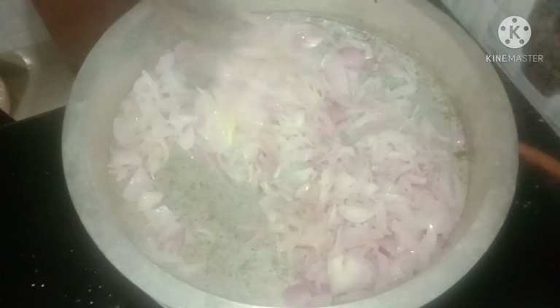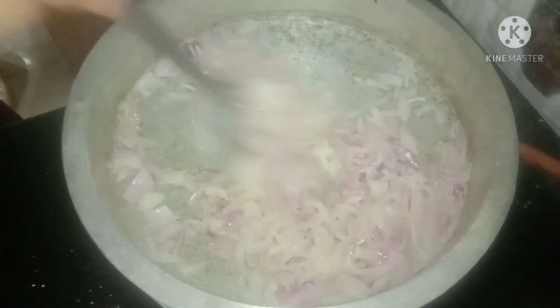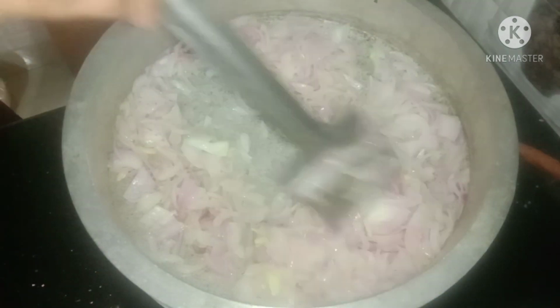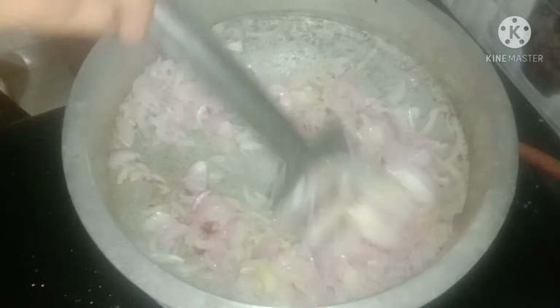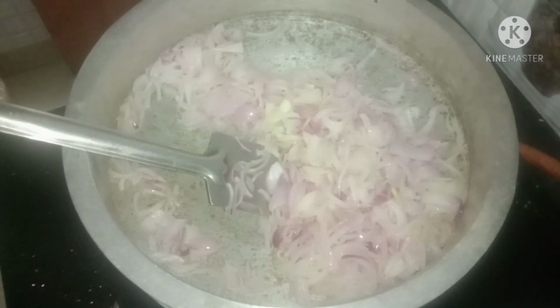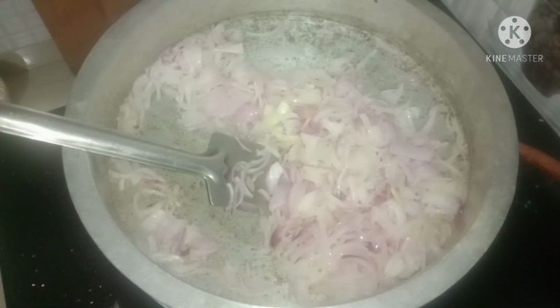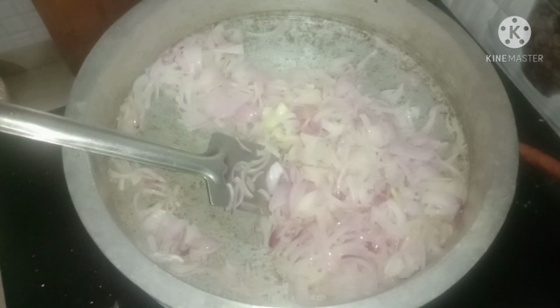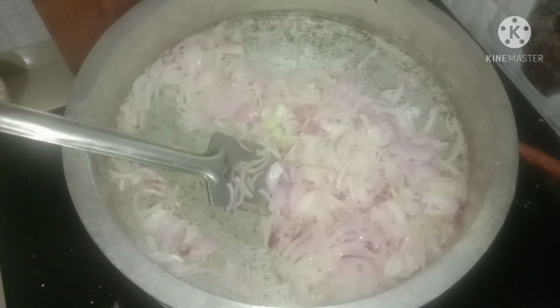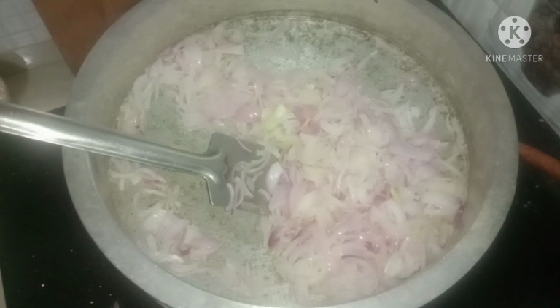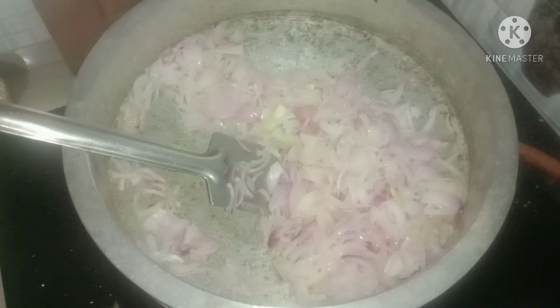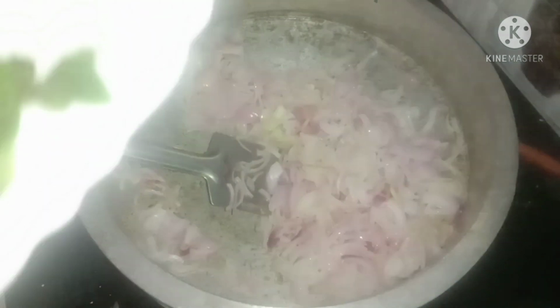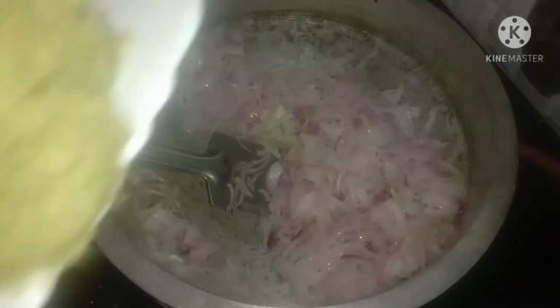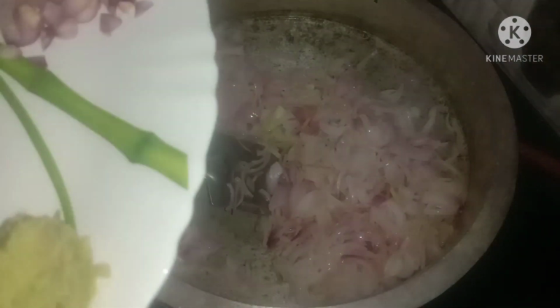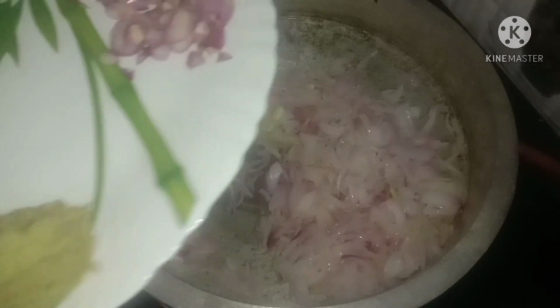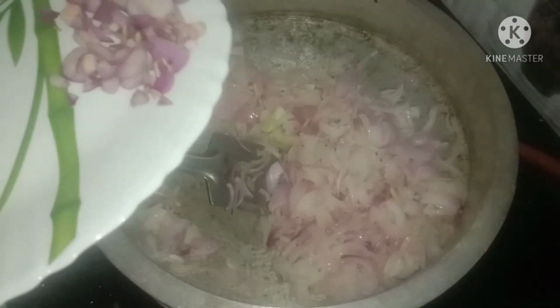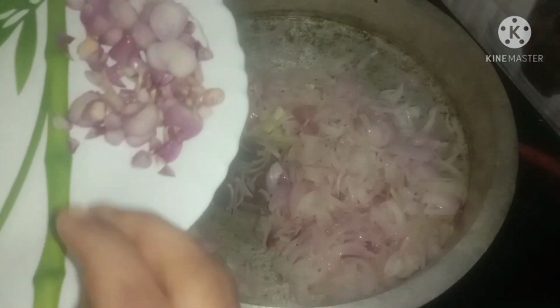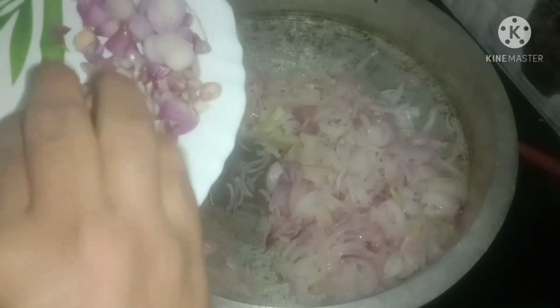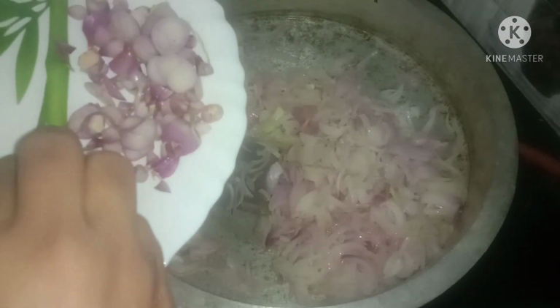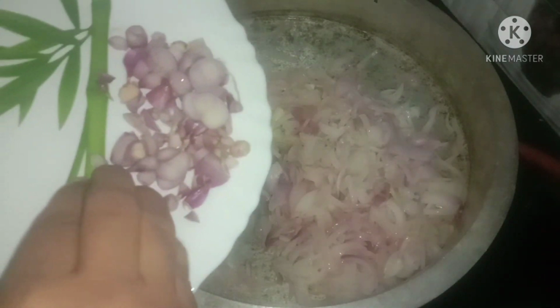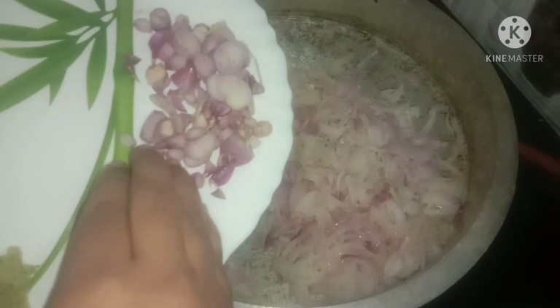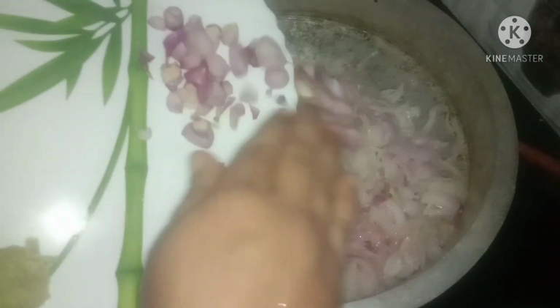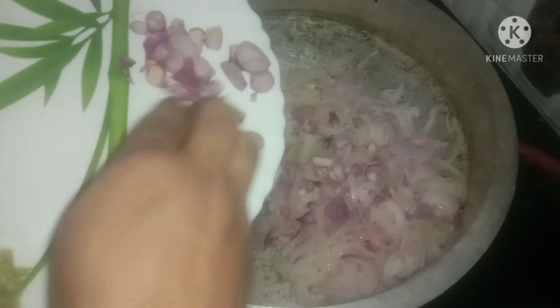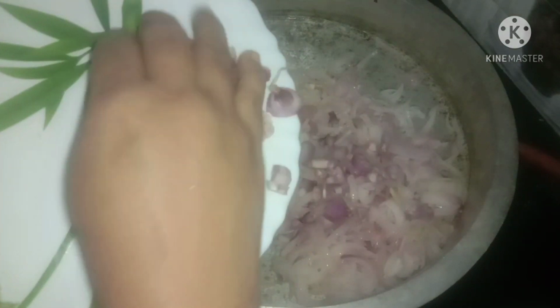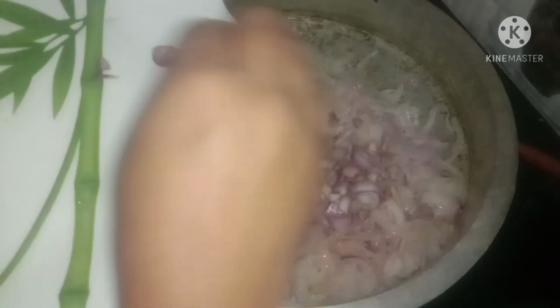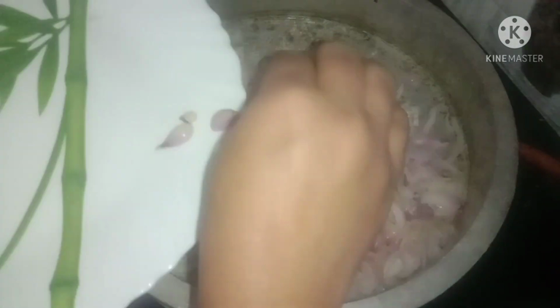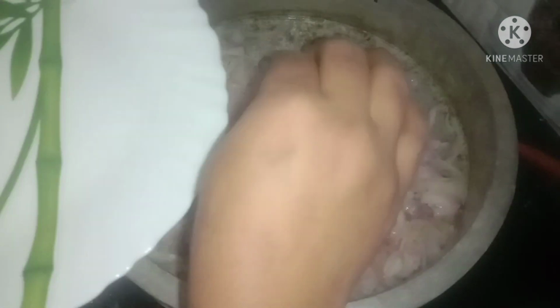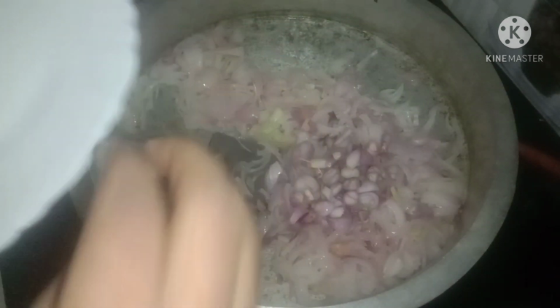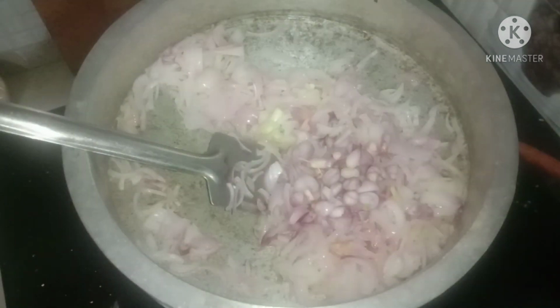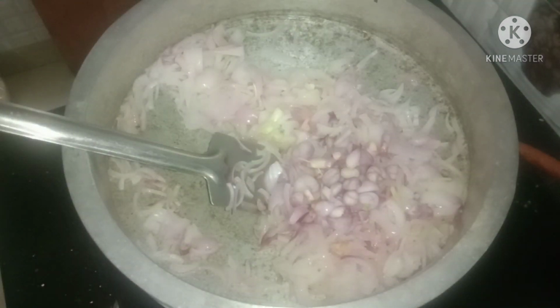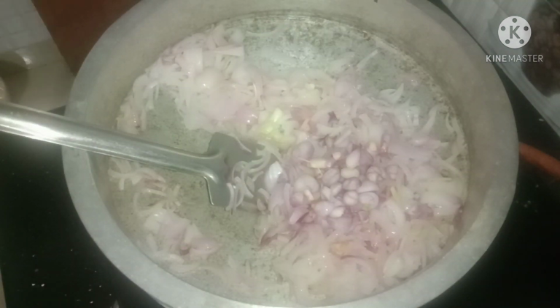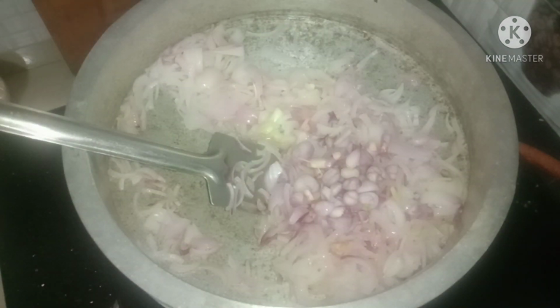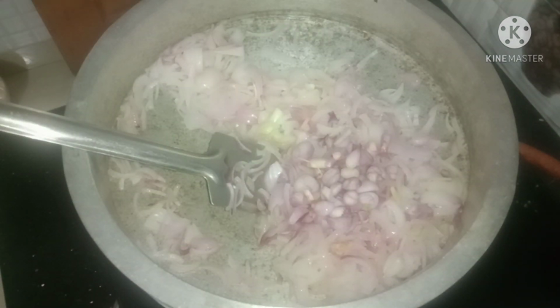We are going to make the egg and add the egg to the egg. Now we are going to make the egg and add the egg.